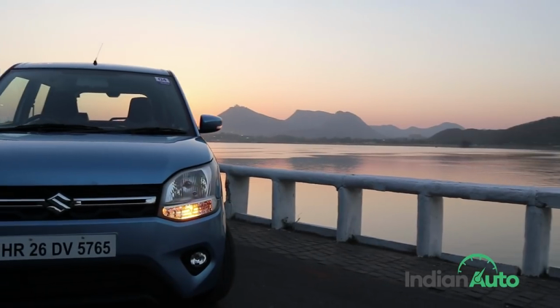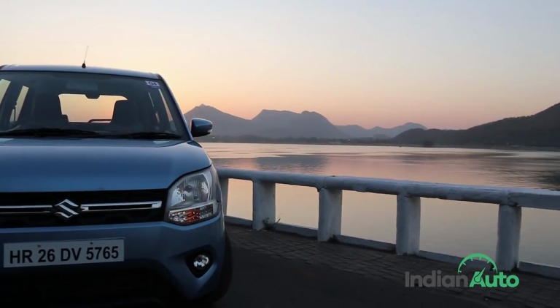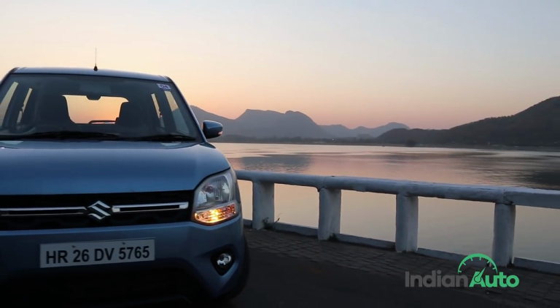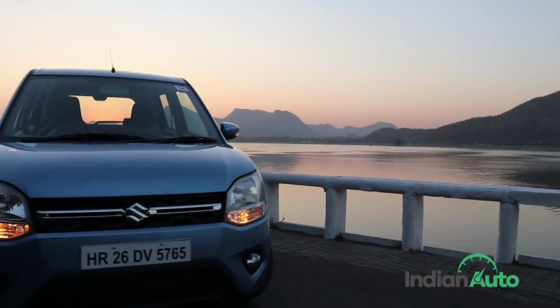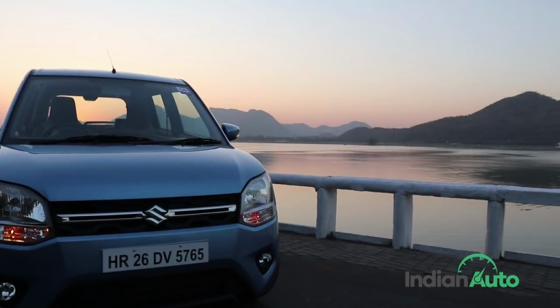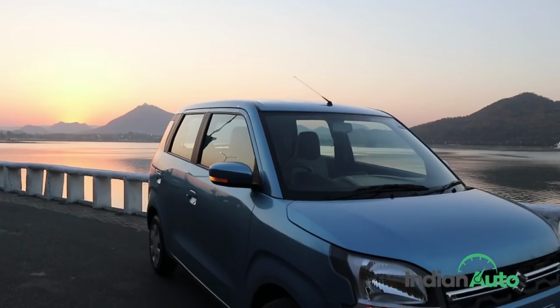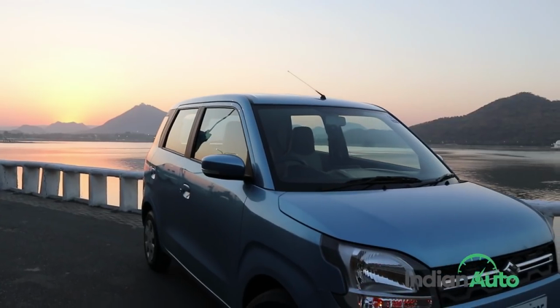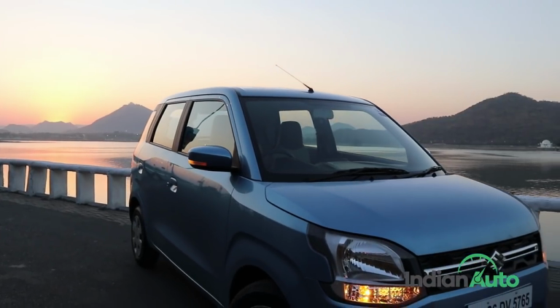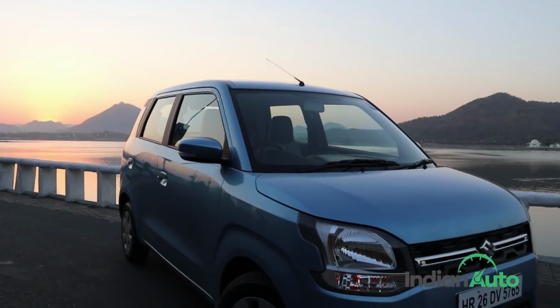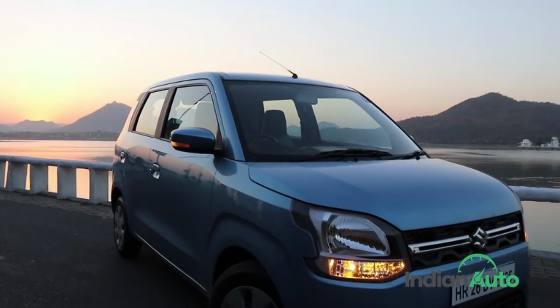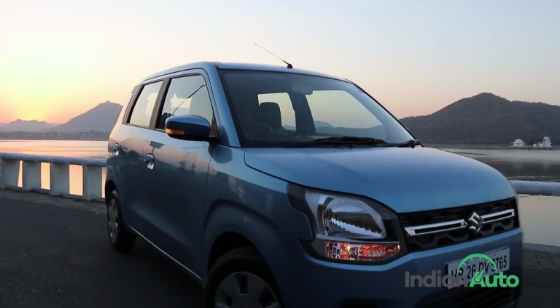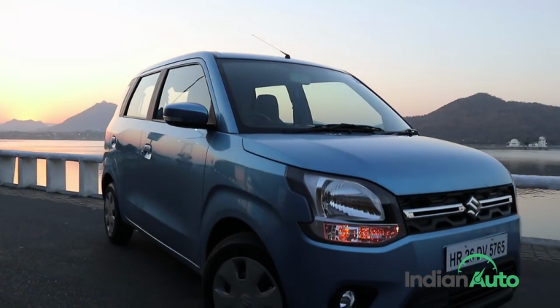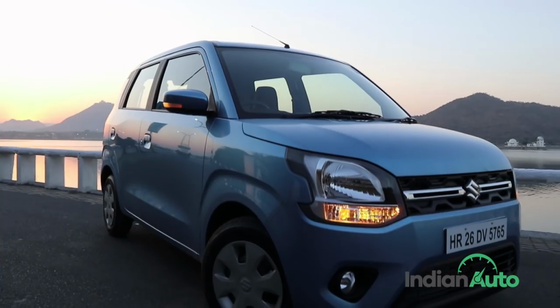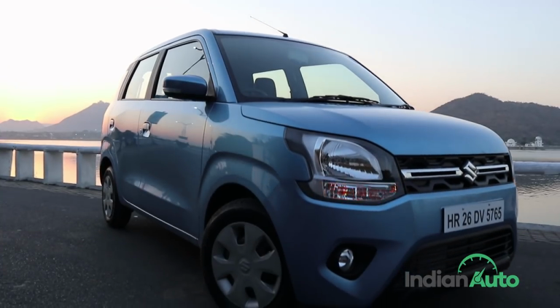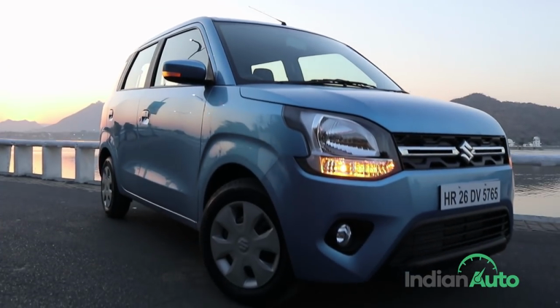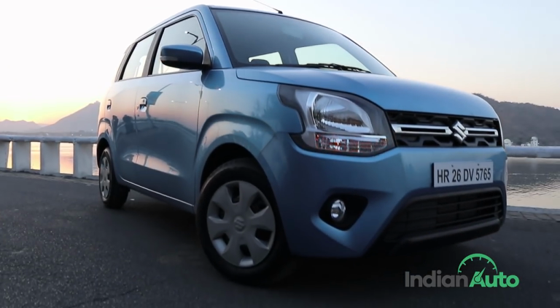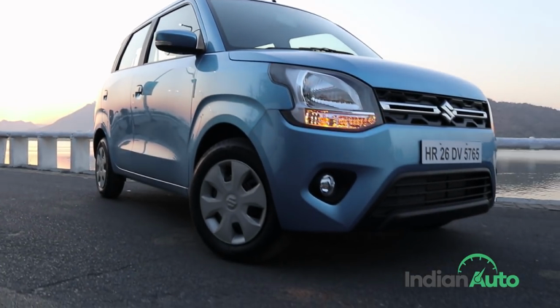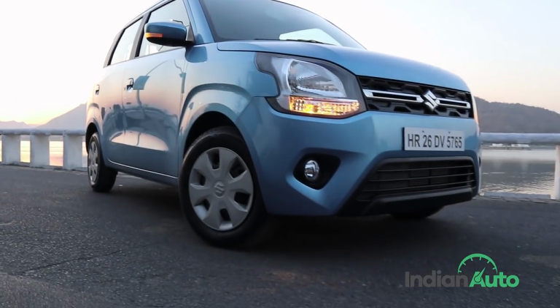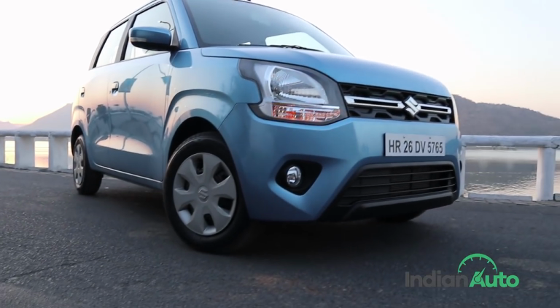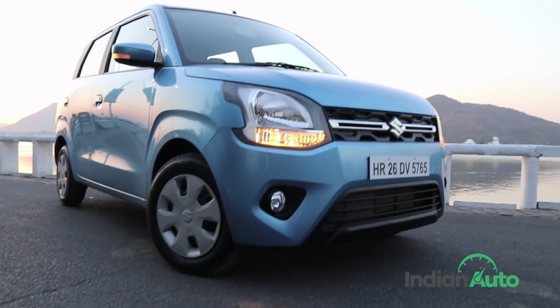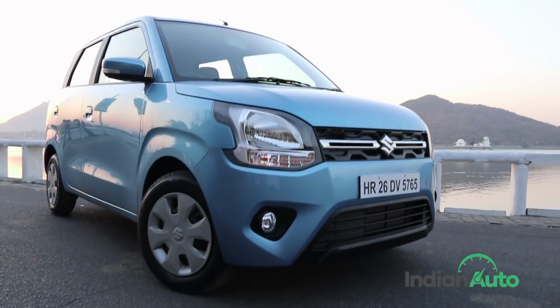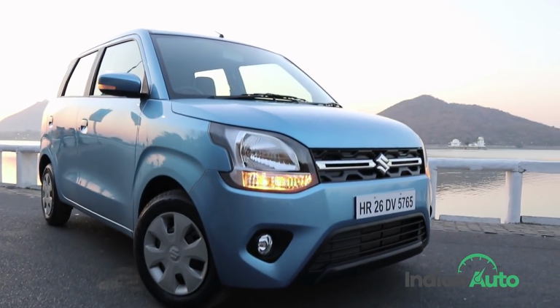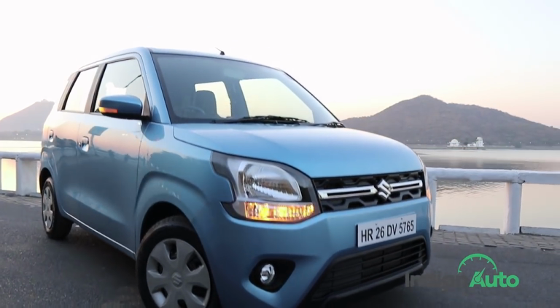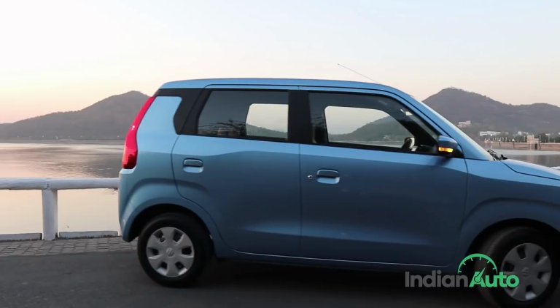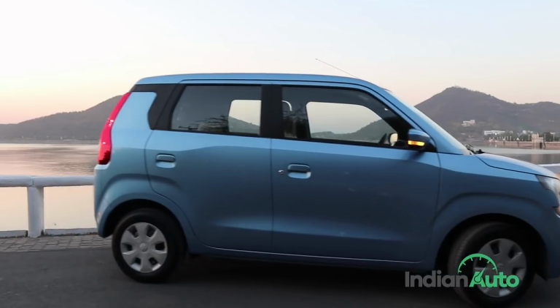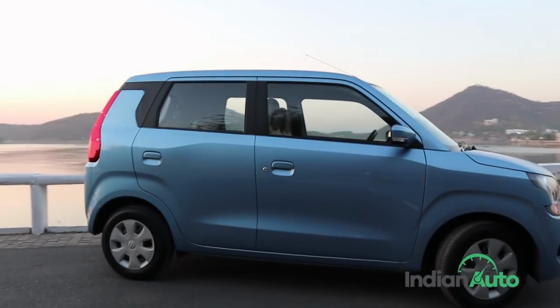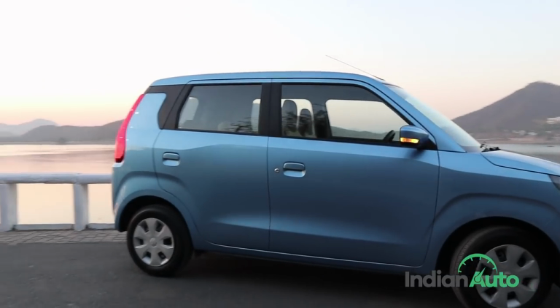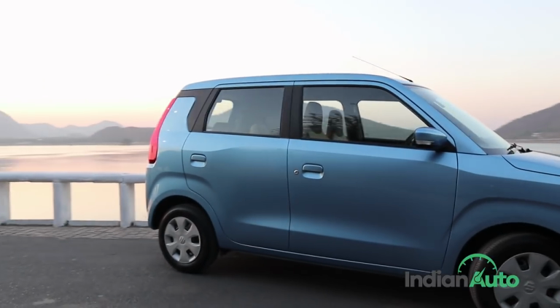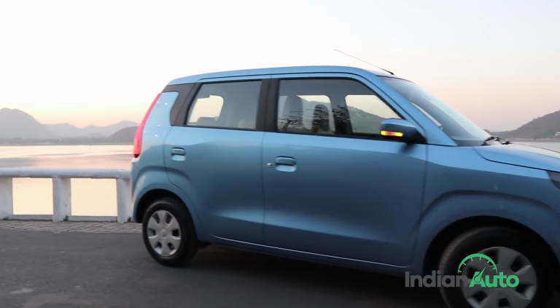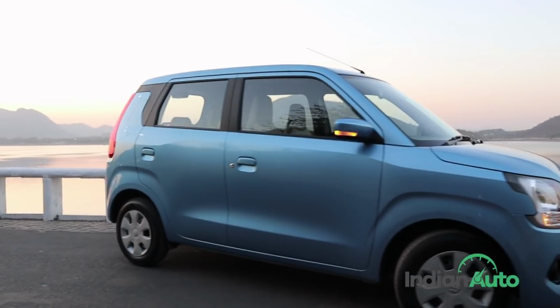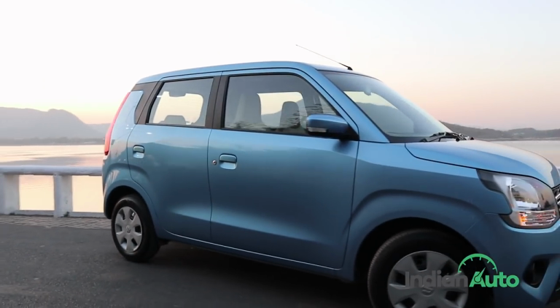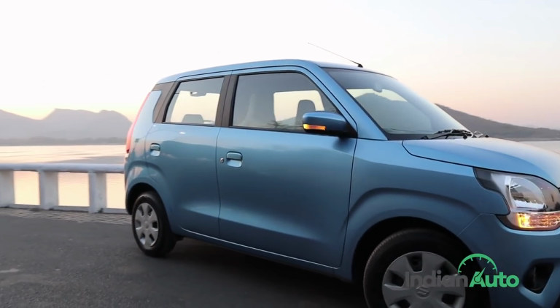Along with the petrol engine, Maruti will soon offer the new WagonR fitted with the CNG option. Only the 1.0-litre engine will be available with the CNG kit, and while power figures over the standard setup will be affected, it is not clear by how much yet.